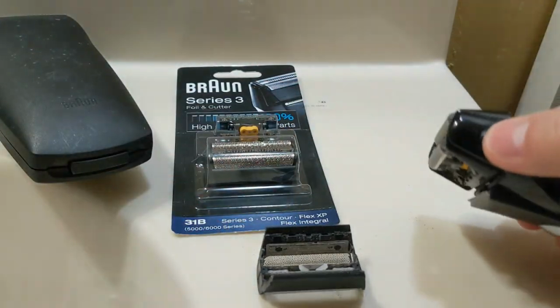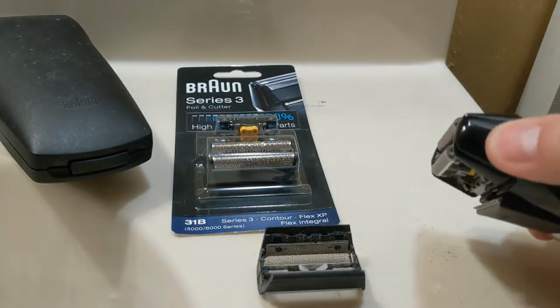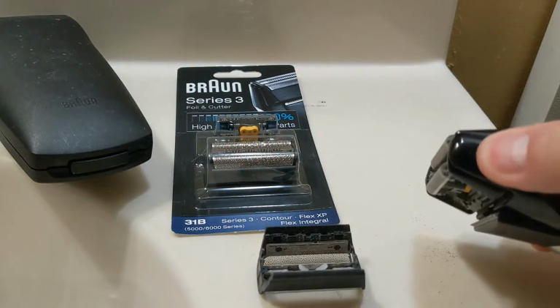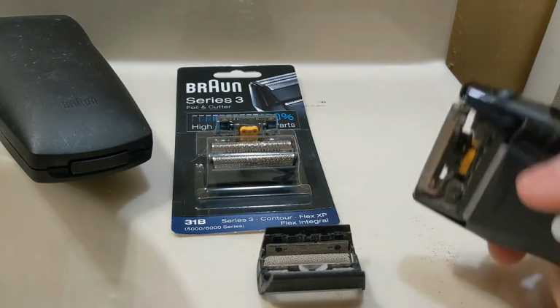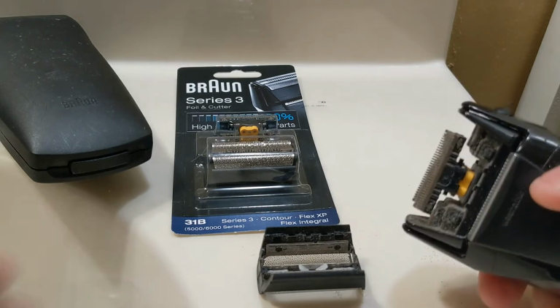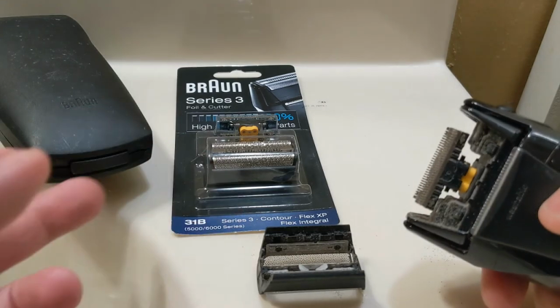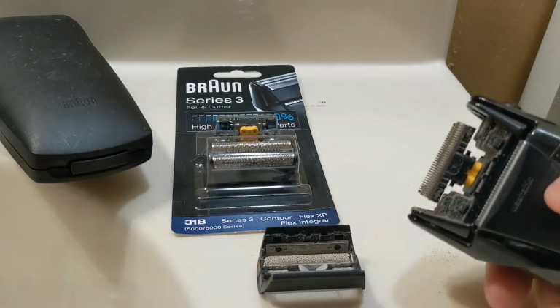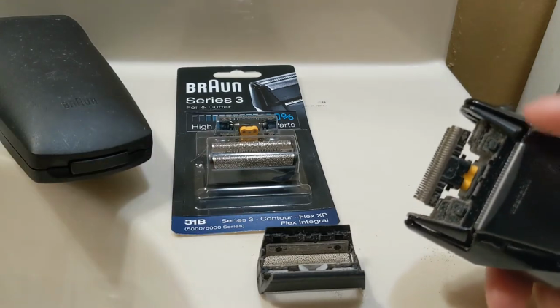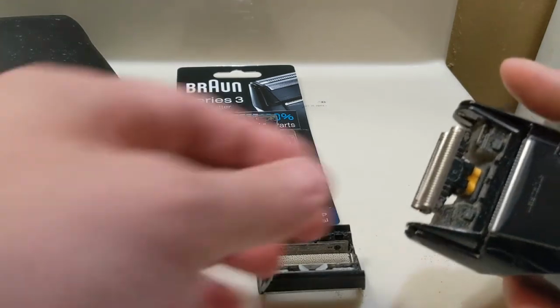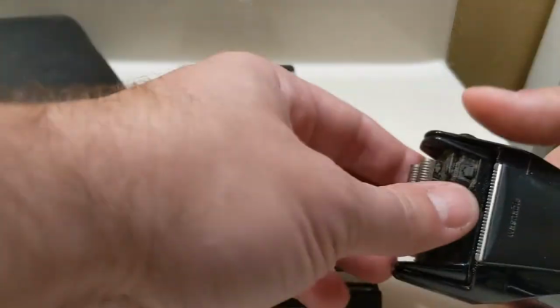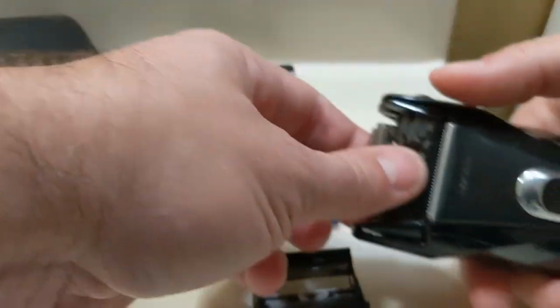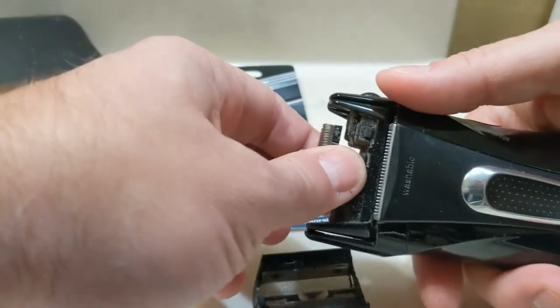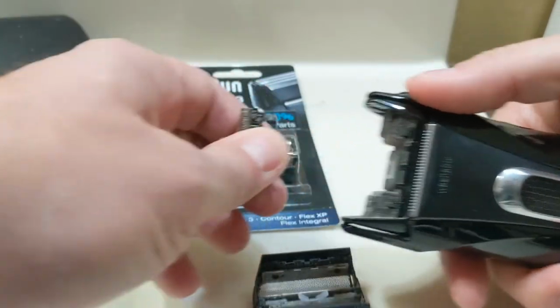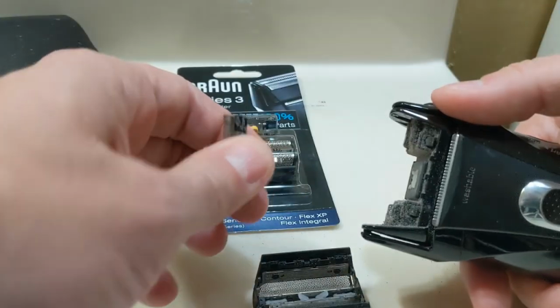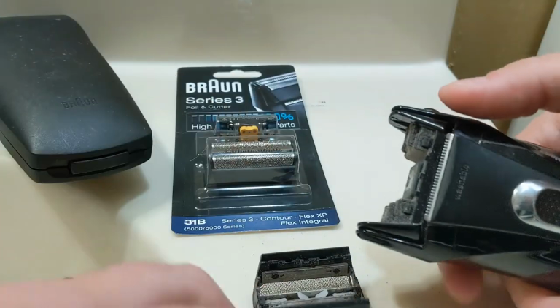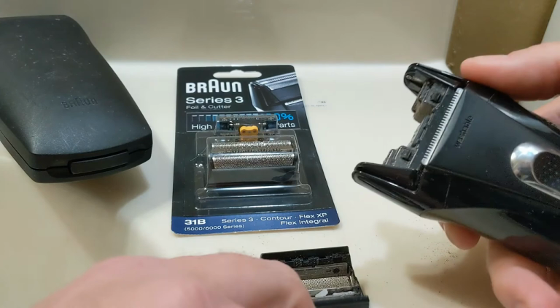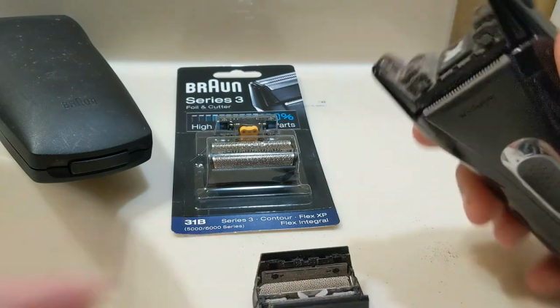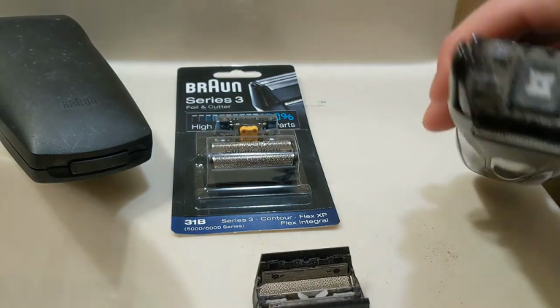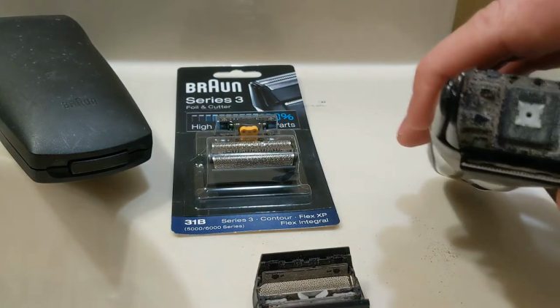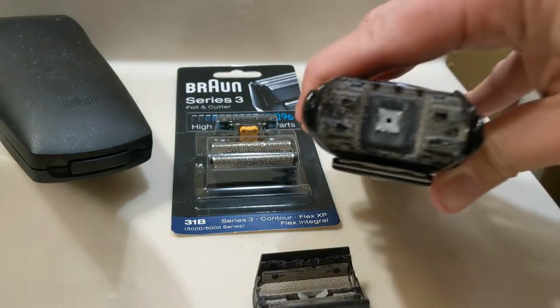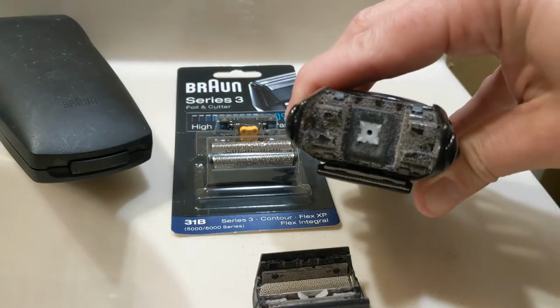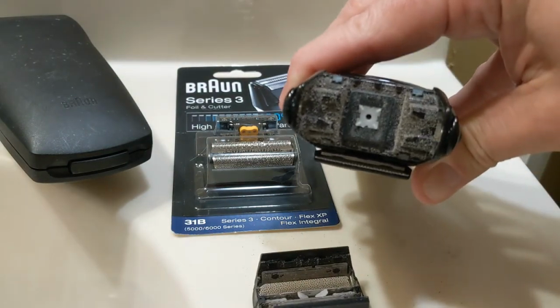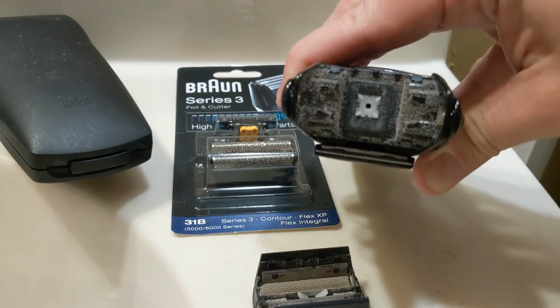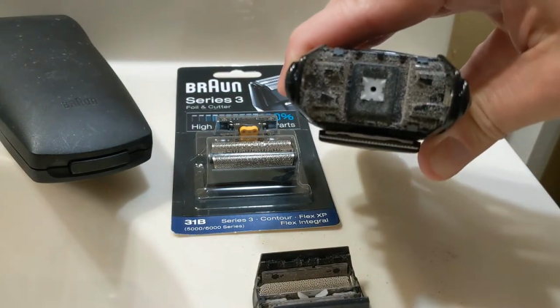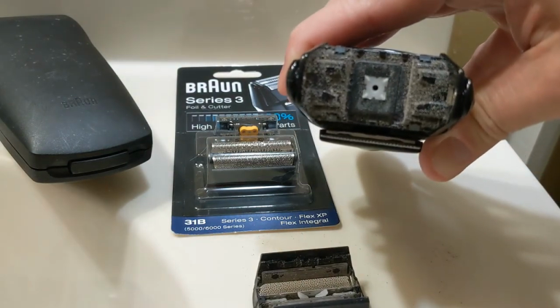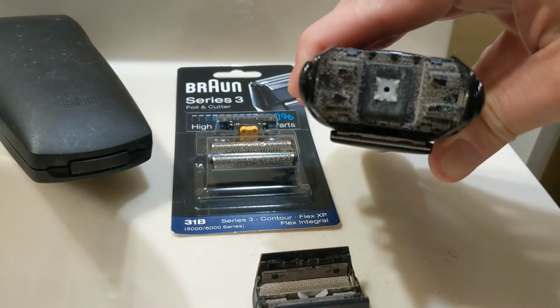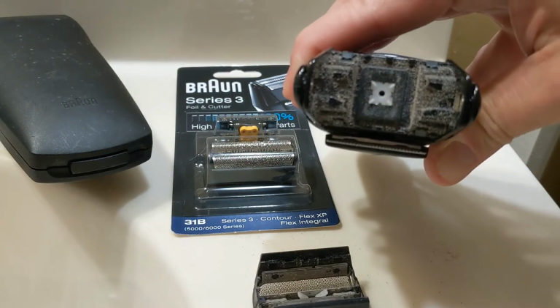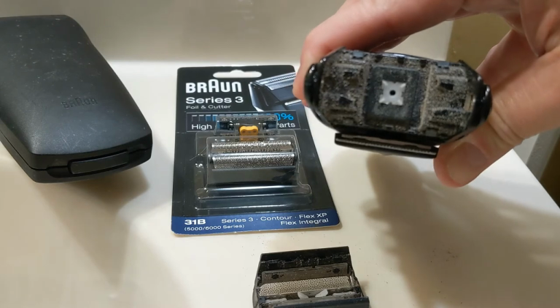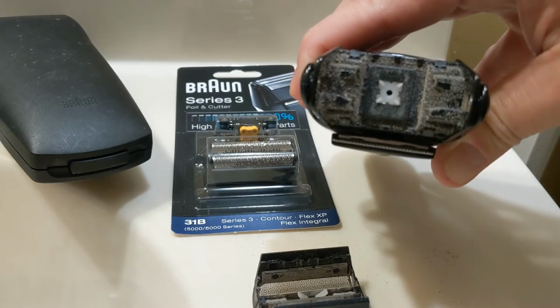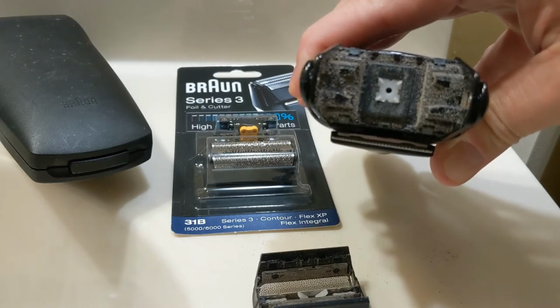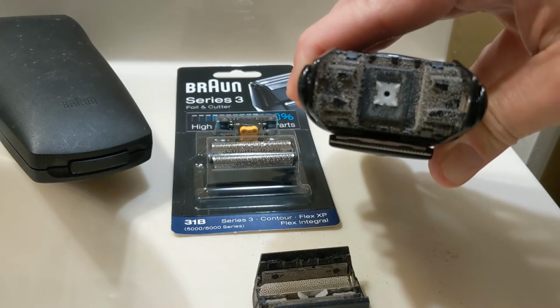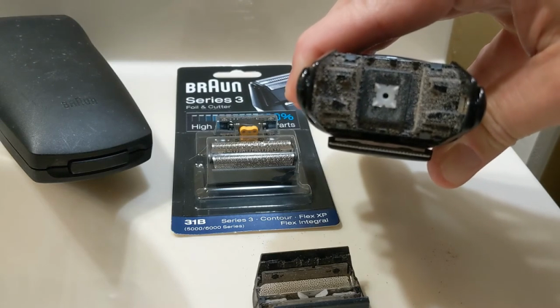You just press that button on the side there, and then you can pull the foil off, and the cutter pulls straight out. Now, this is a good opportunity, if you haven't cleaned your razor in a while, to clean your razor.